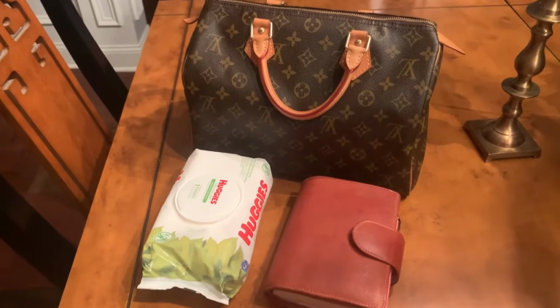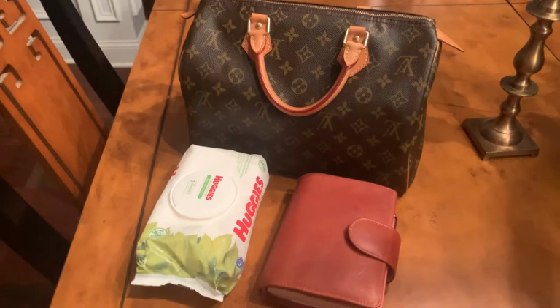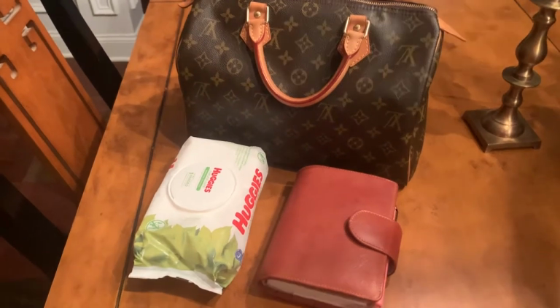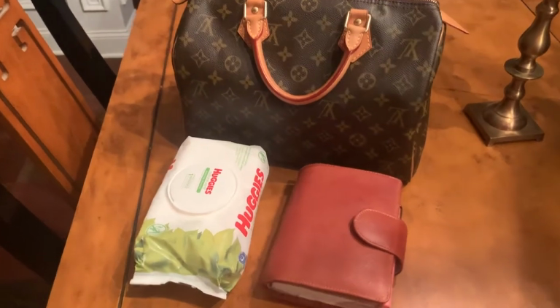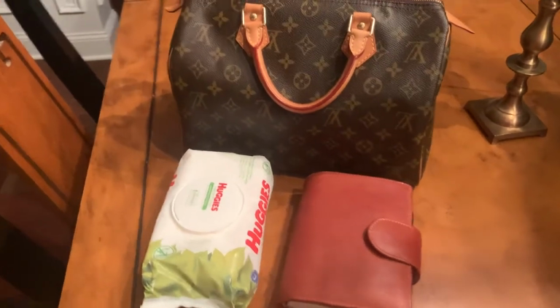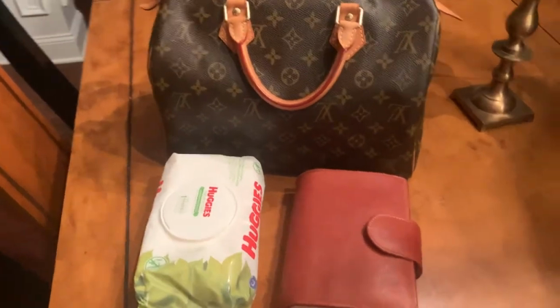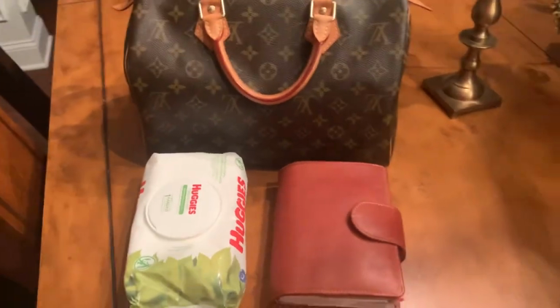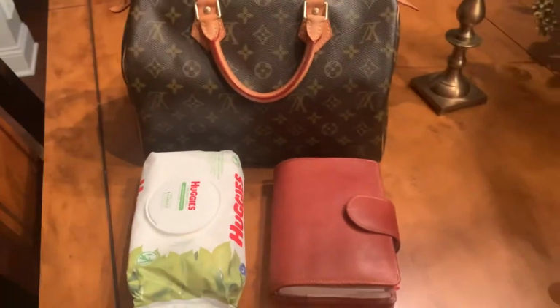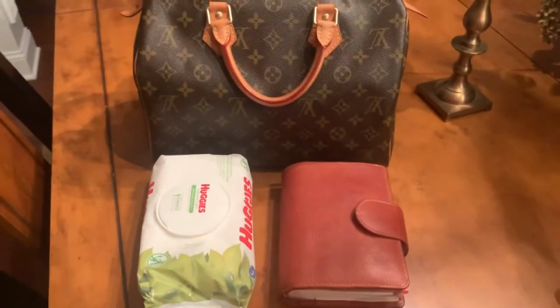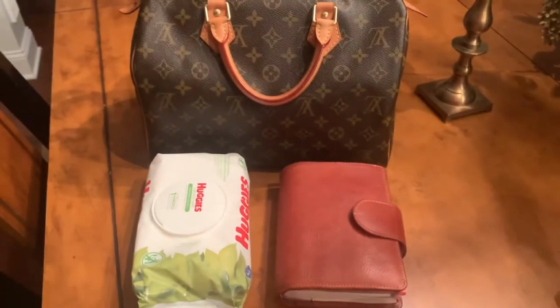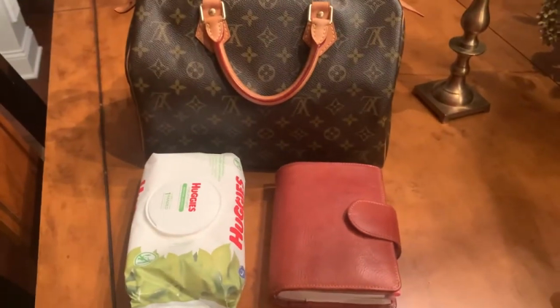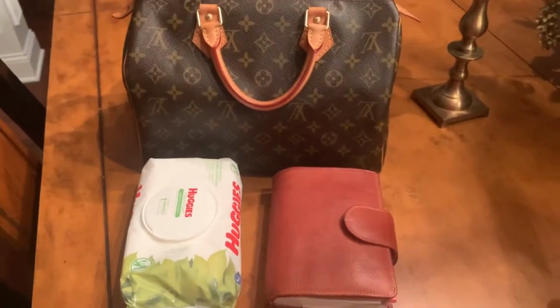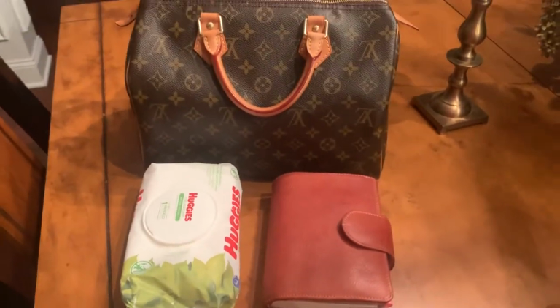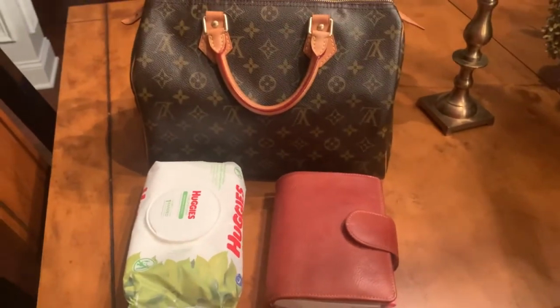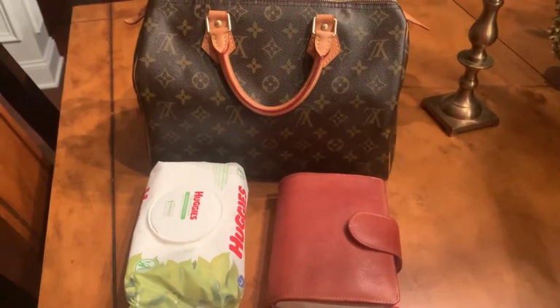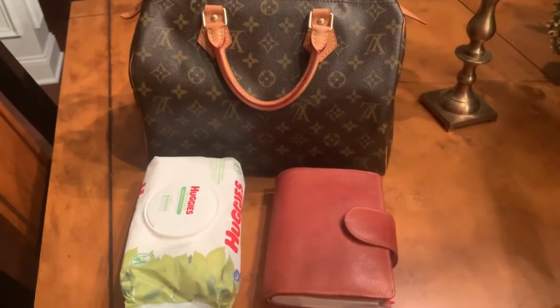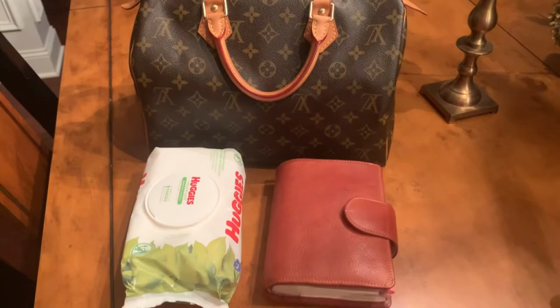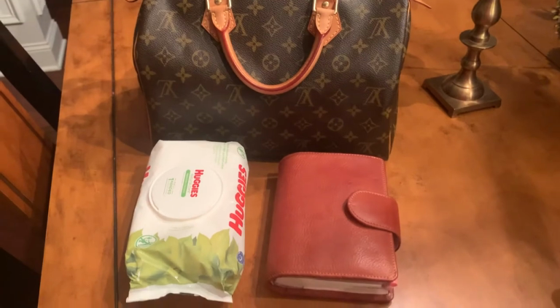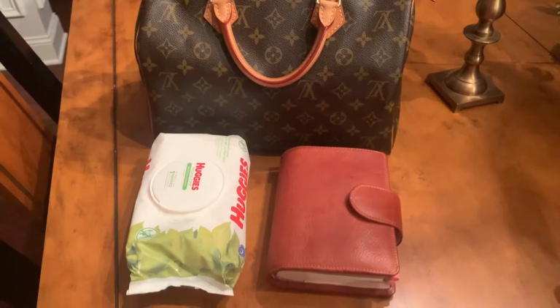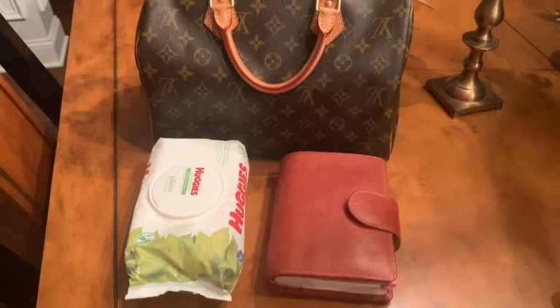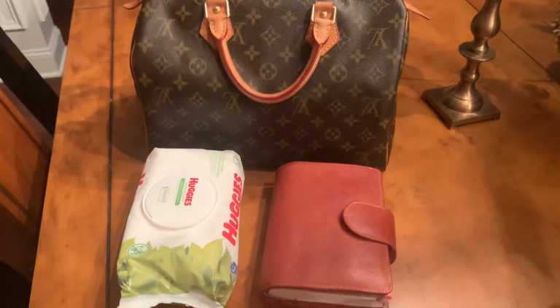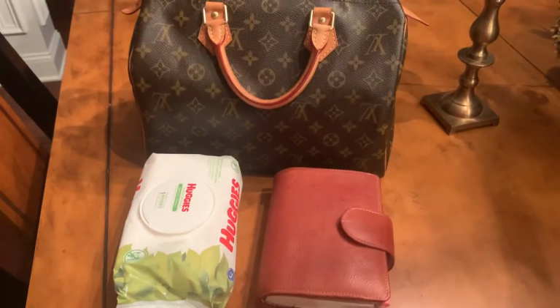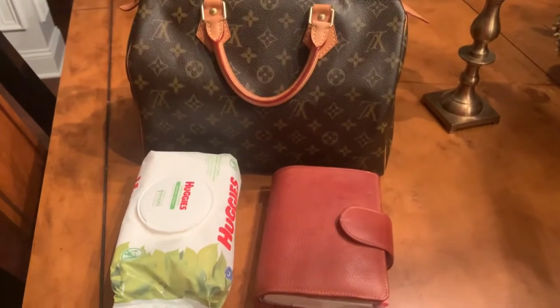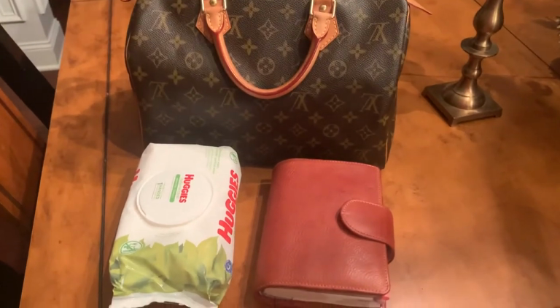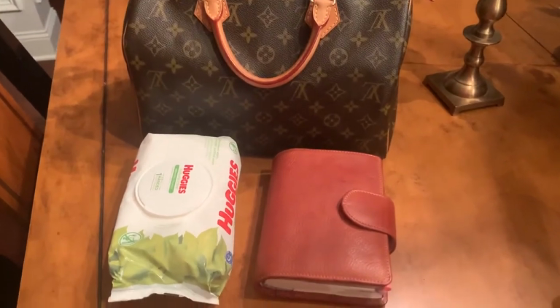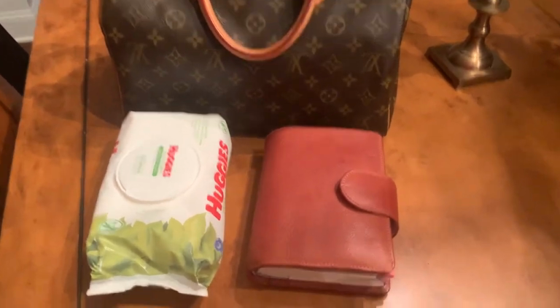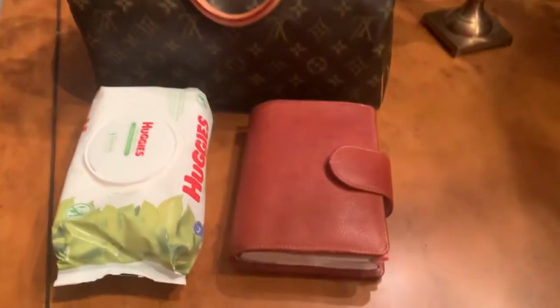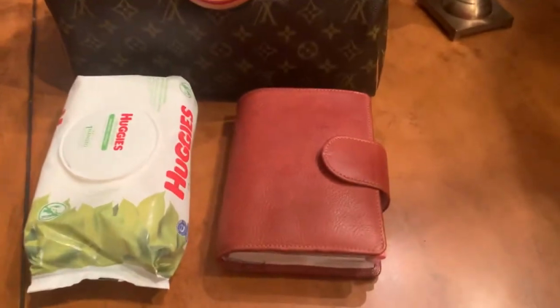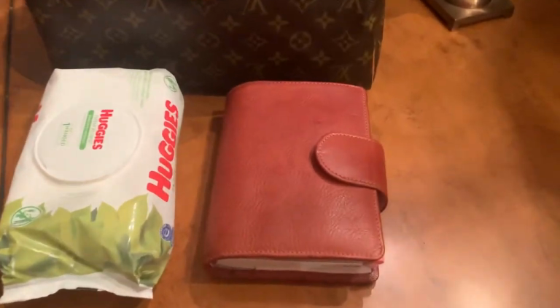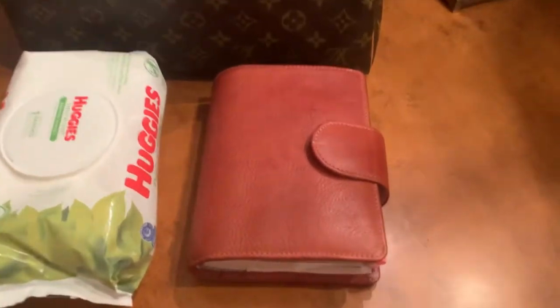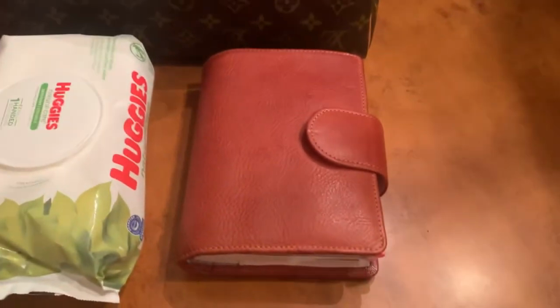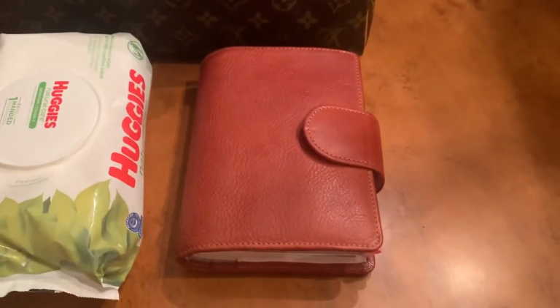Welcome to my channel, folks. It's Nicolasa, and today I'm doing a very quick video just to show you what I did with my Vanderspeck that I received yesterday.